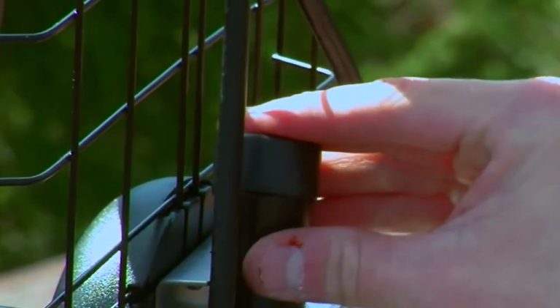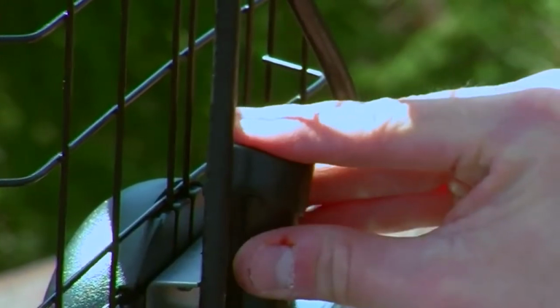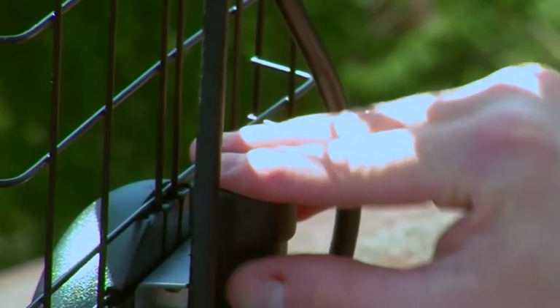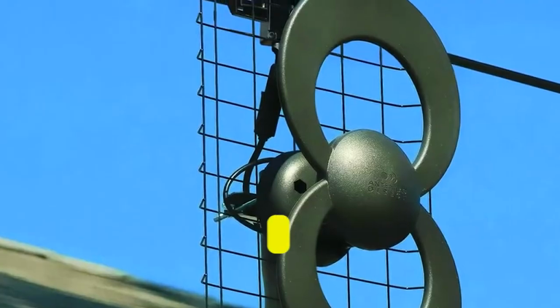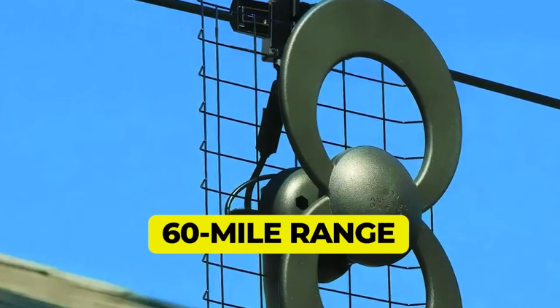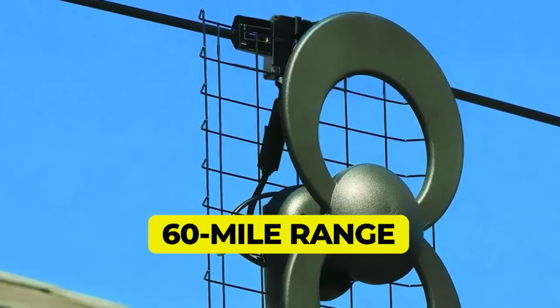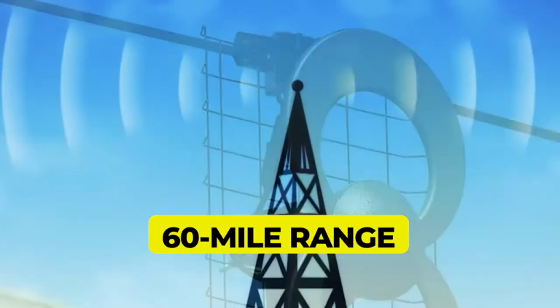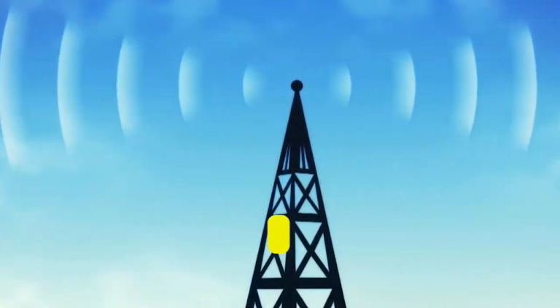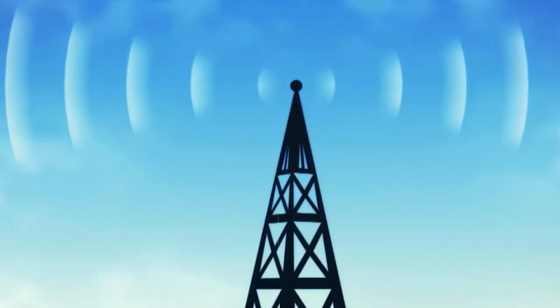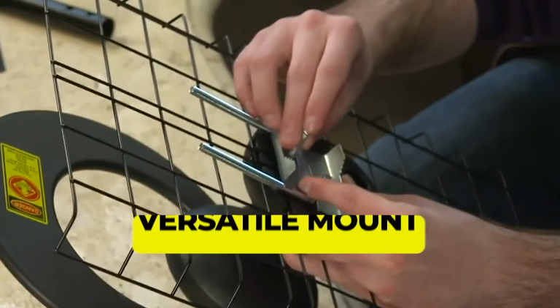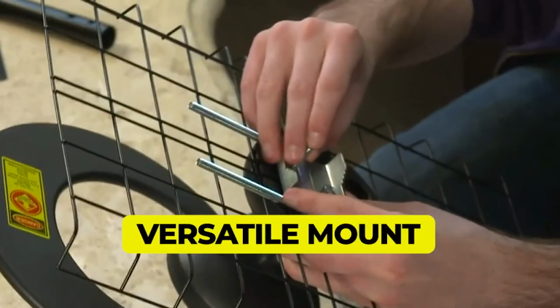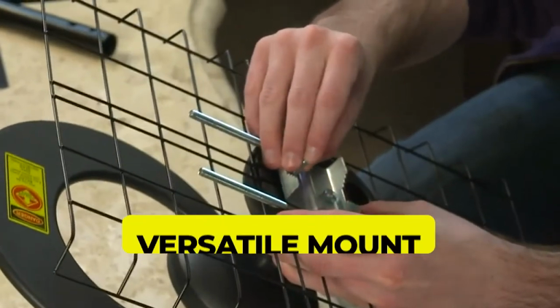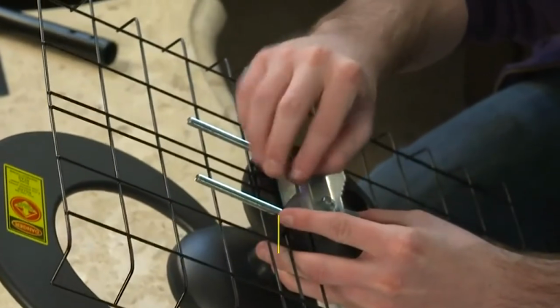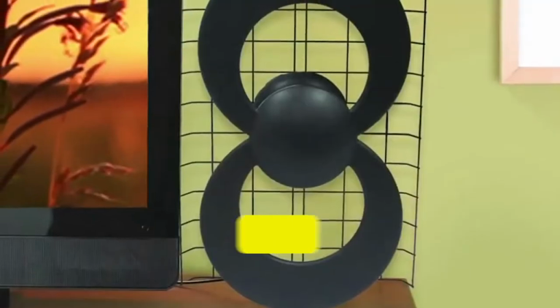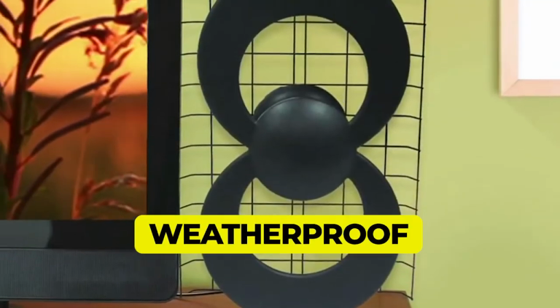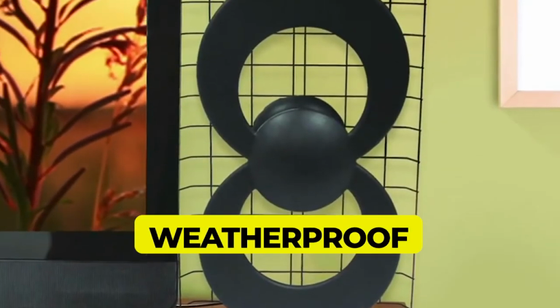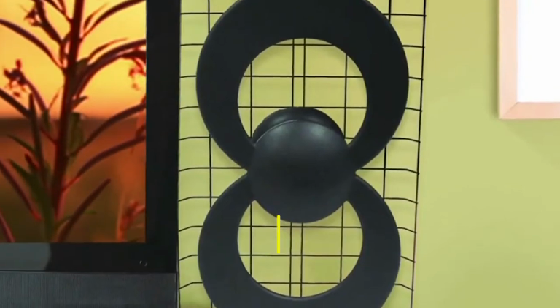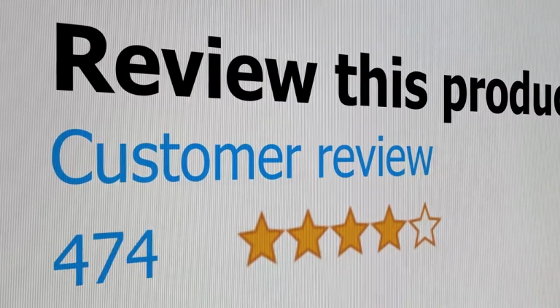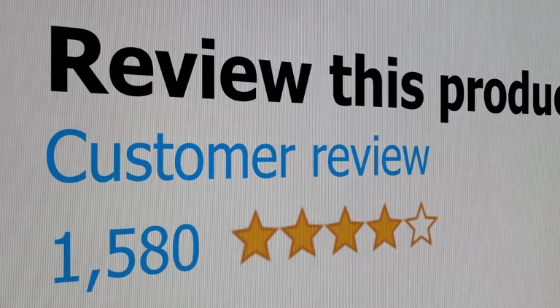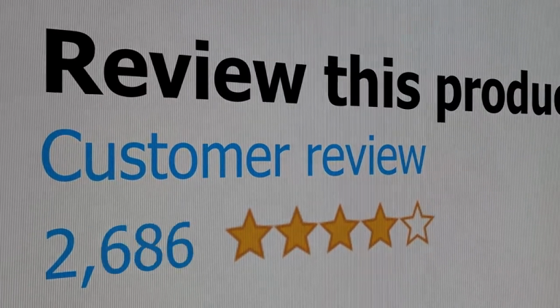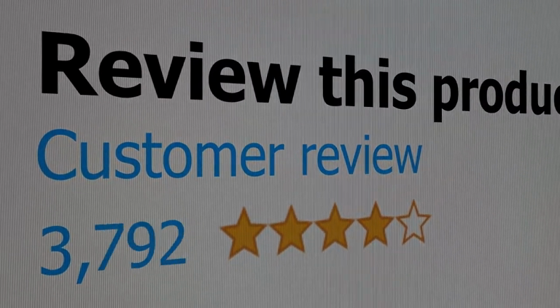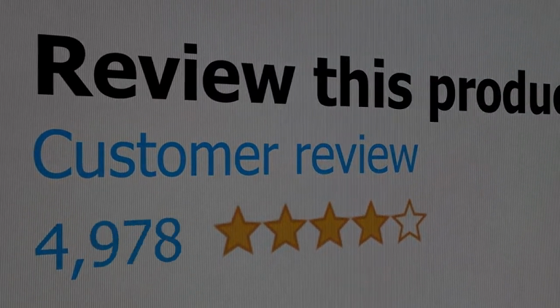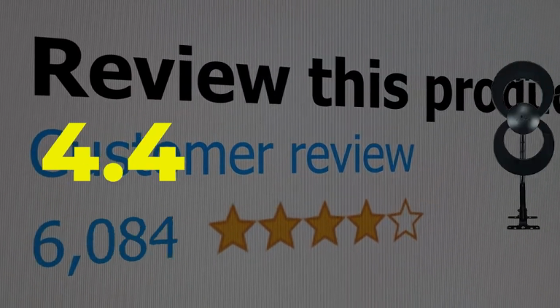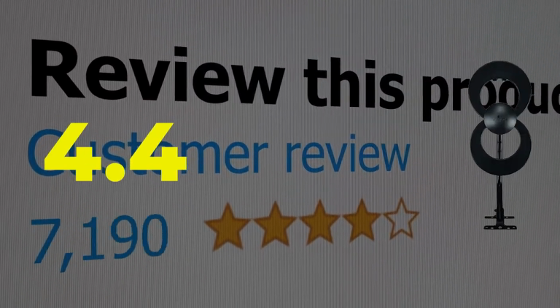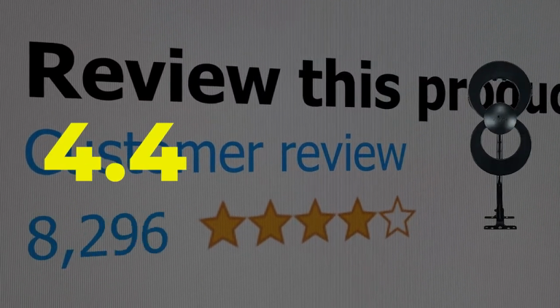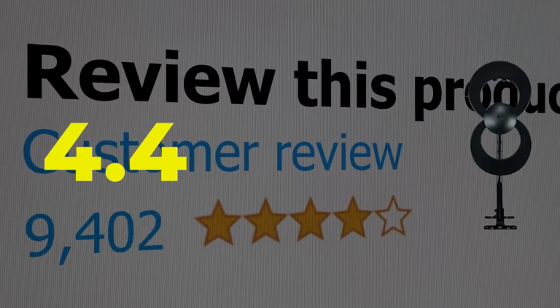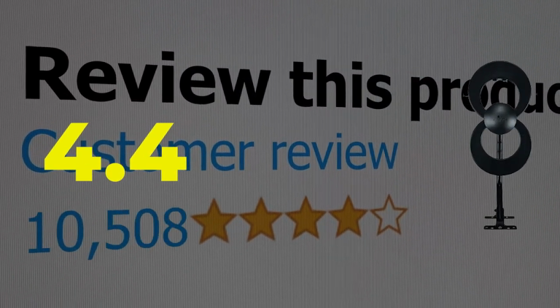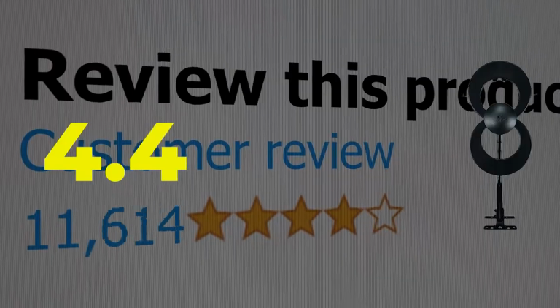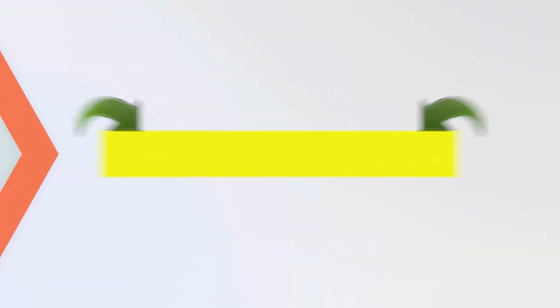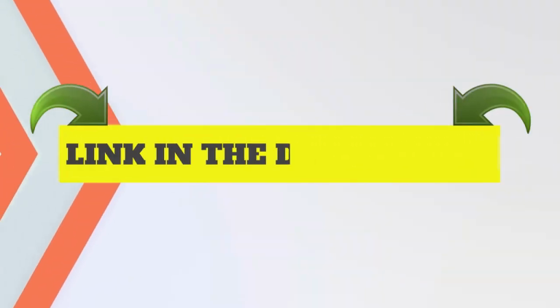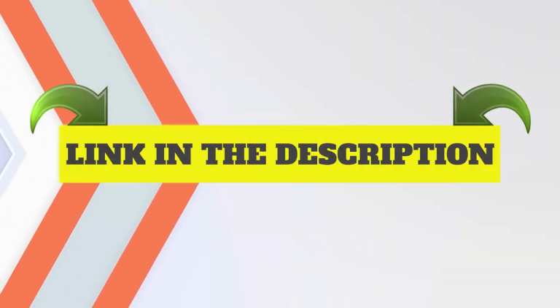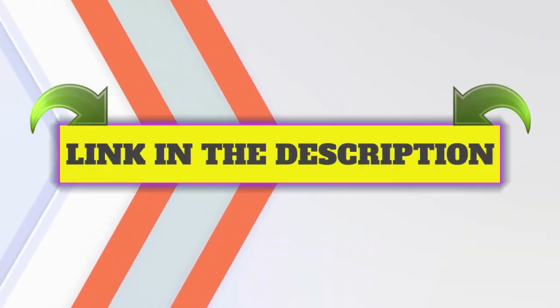Here are the main features of this product: an impressive 60-mile range, versatile mount, and weatherproof construction. This product's customer review is 4.4 out of 5. Click the link in description.